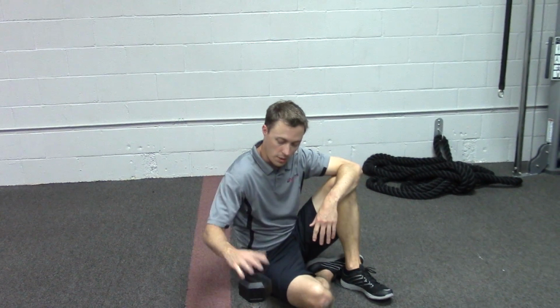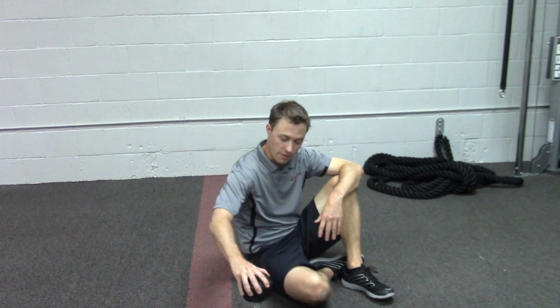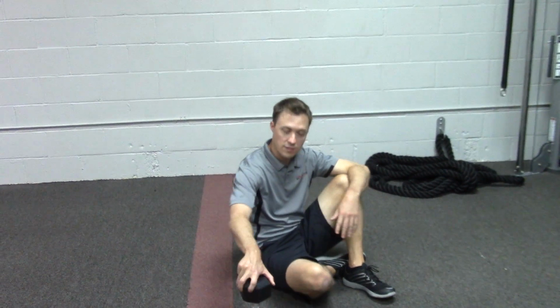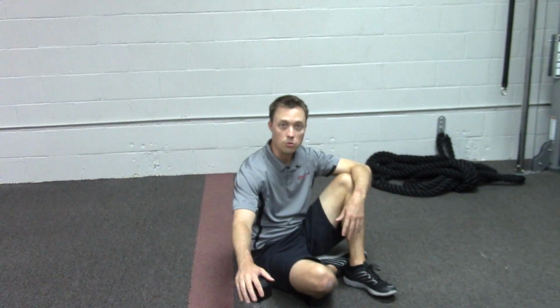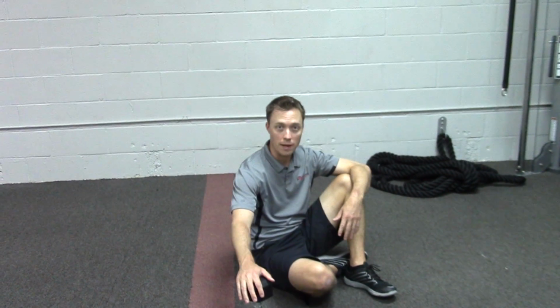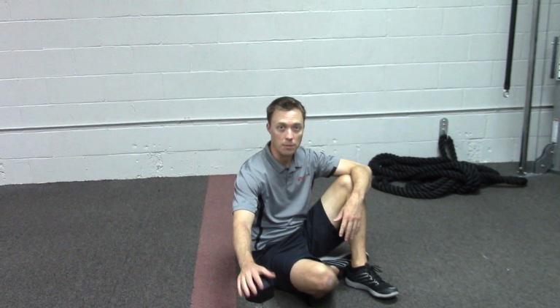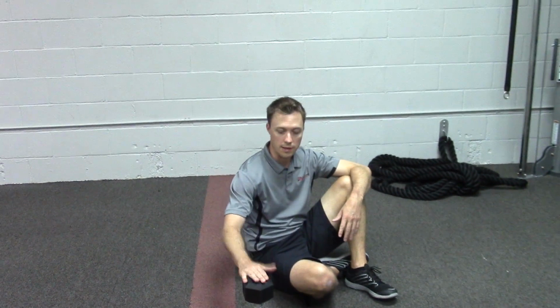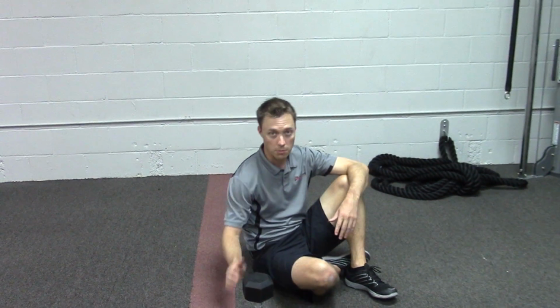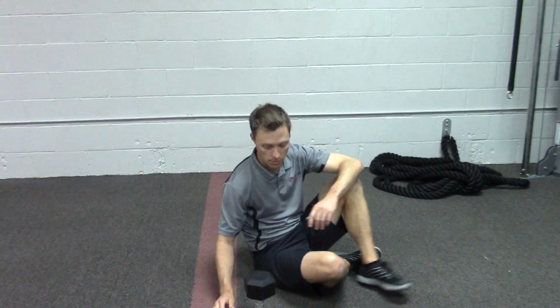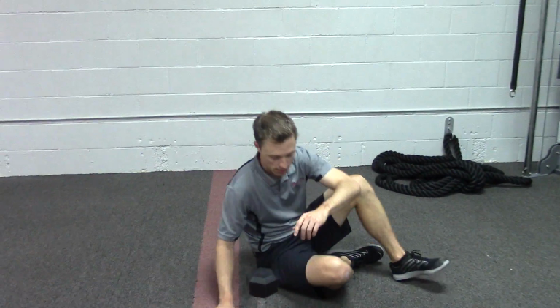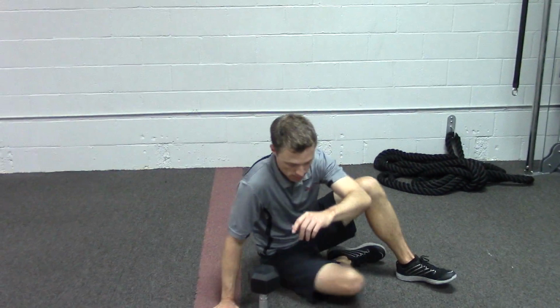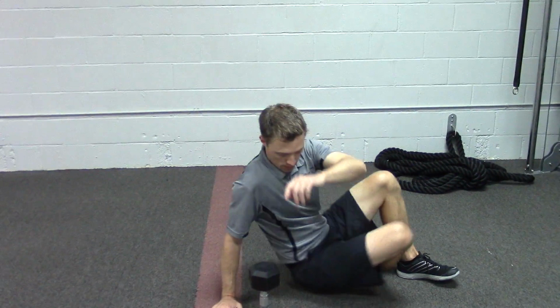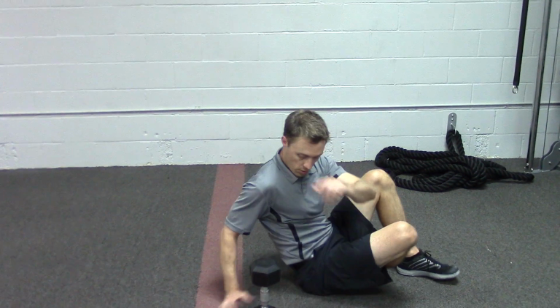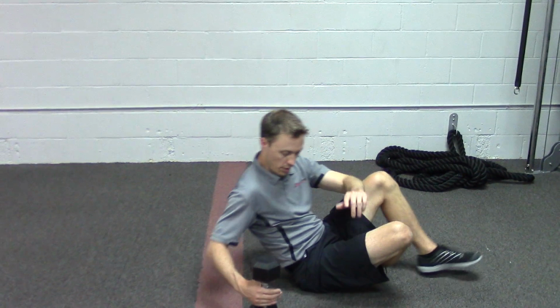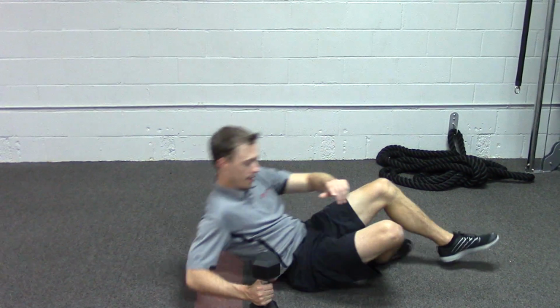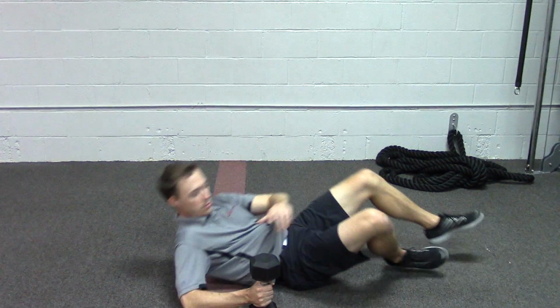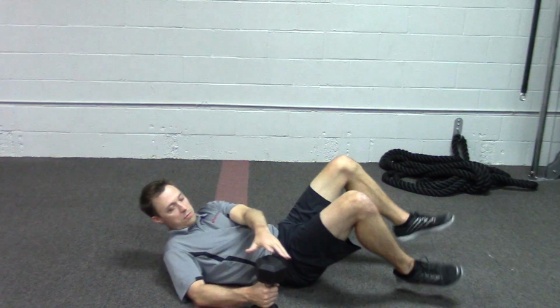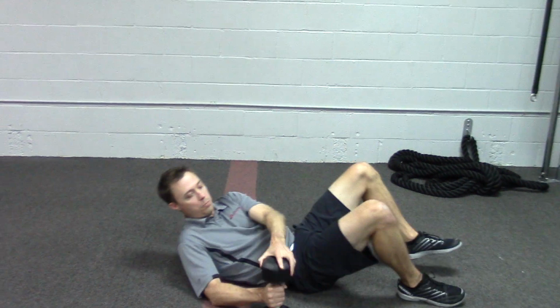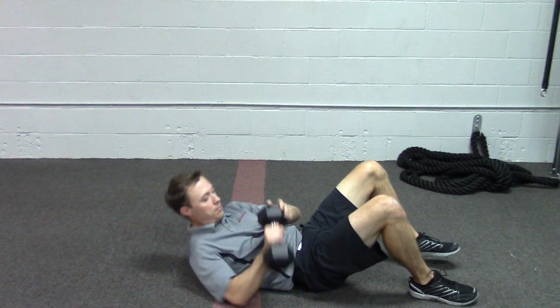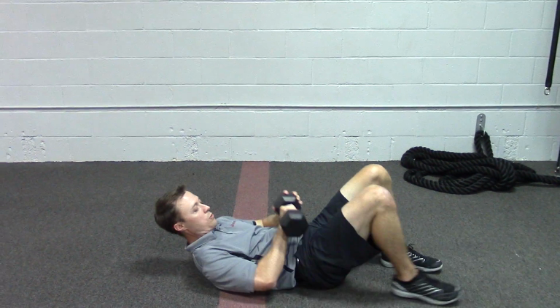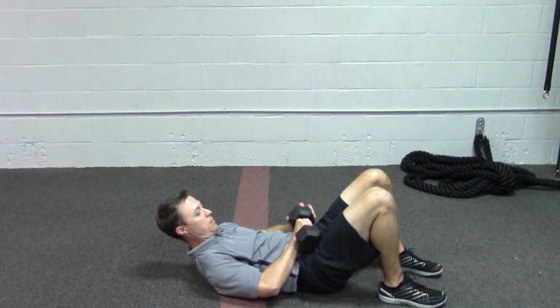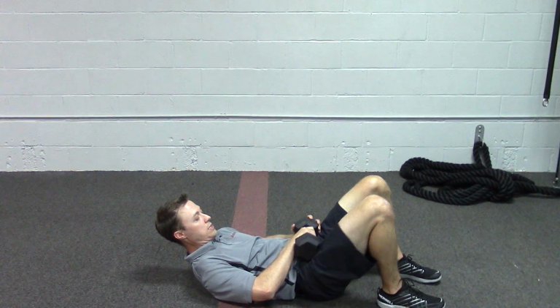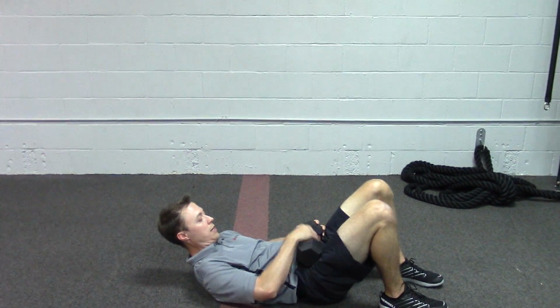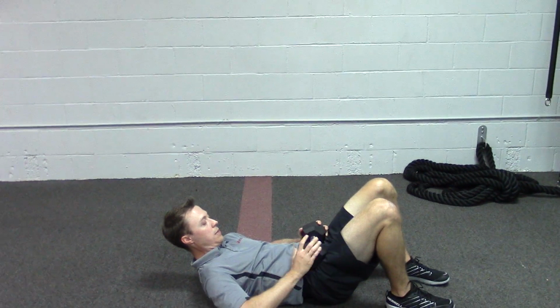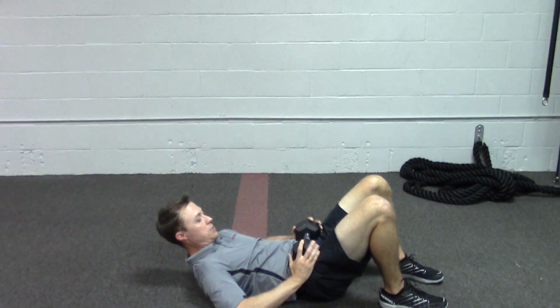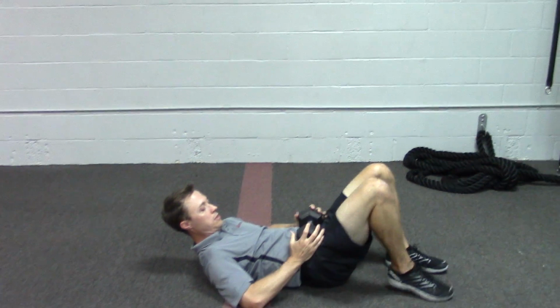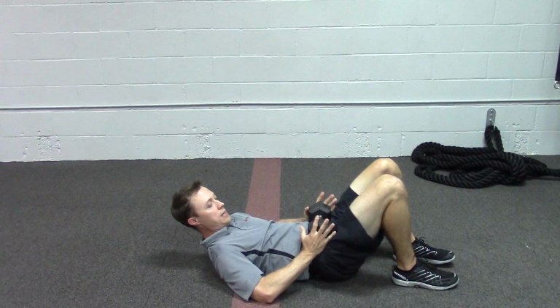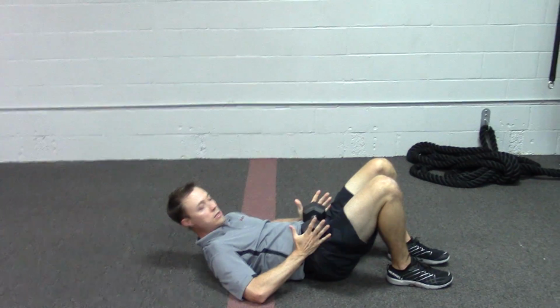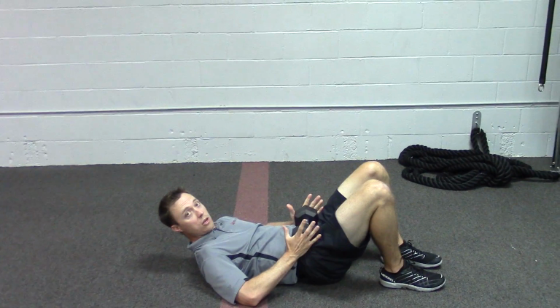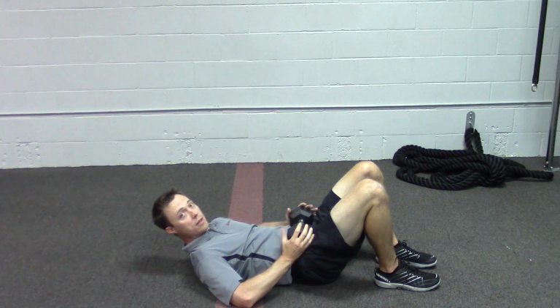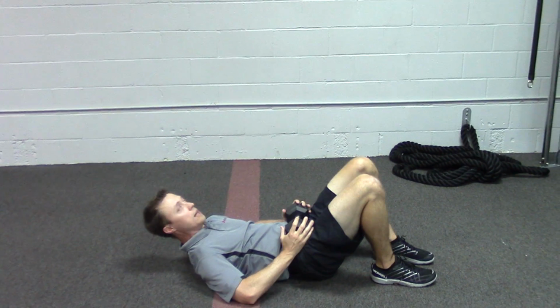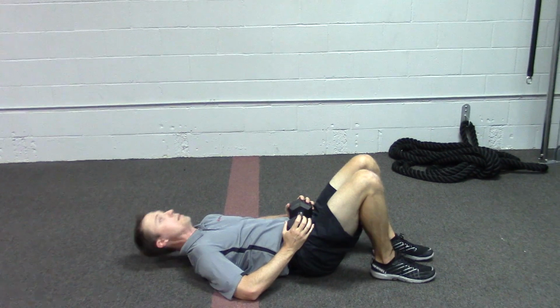We're going to take a 15 to 20 pound dumbbell — I've got a 20 pounder right here. We're going to lie down, pick up this weight, place it right on the hips, and hands are going to go on either side of the dumbbell.